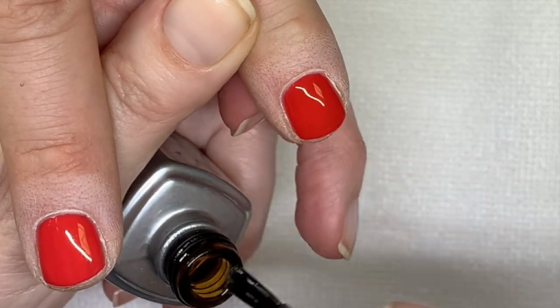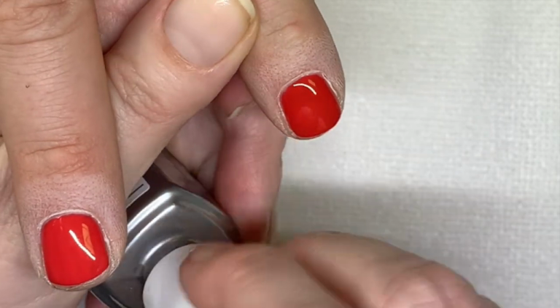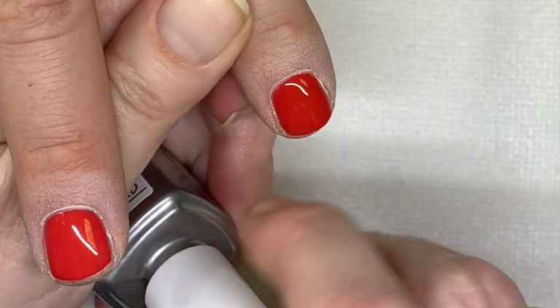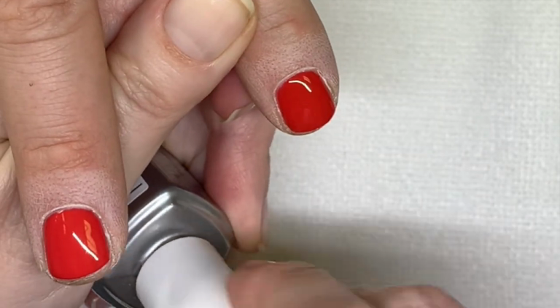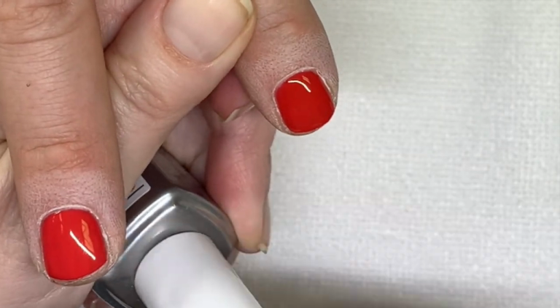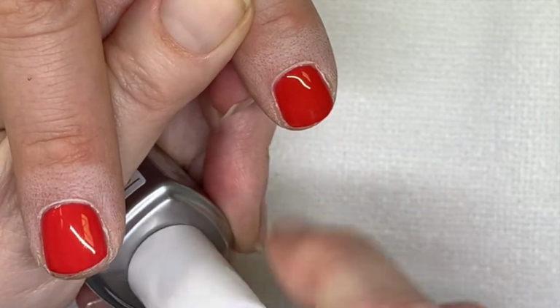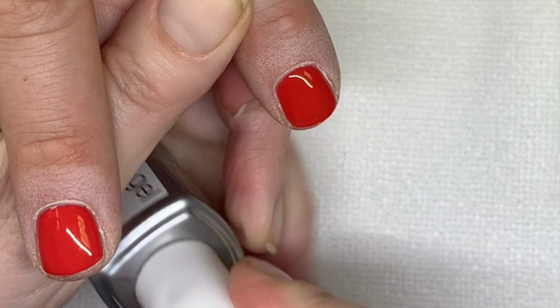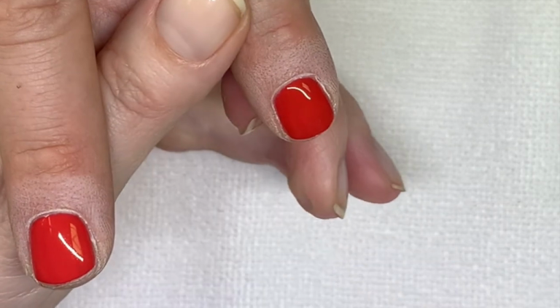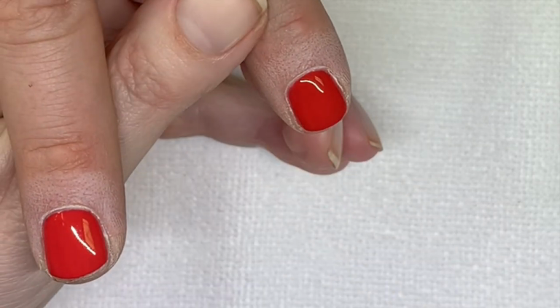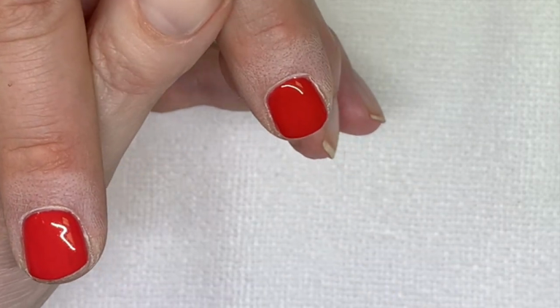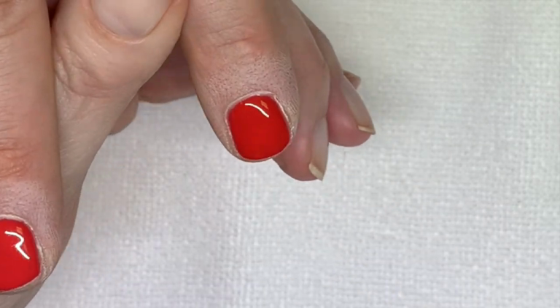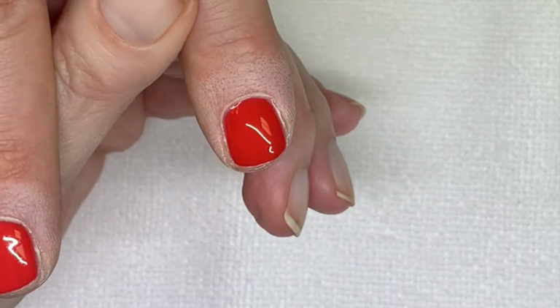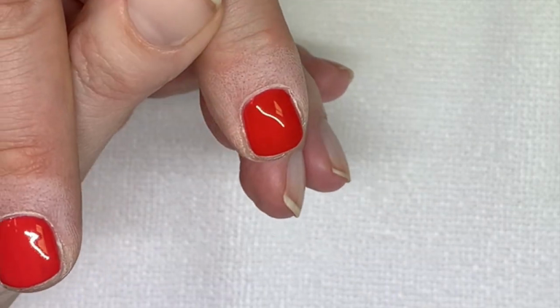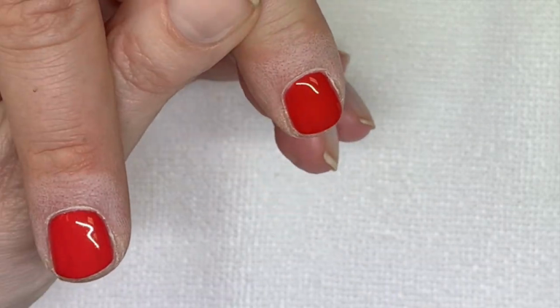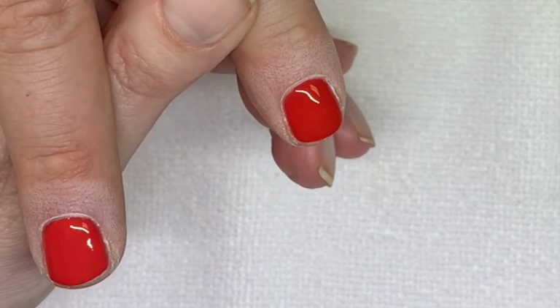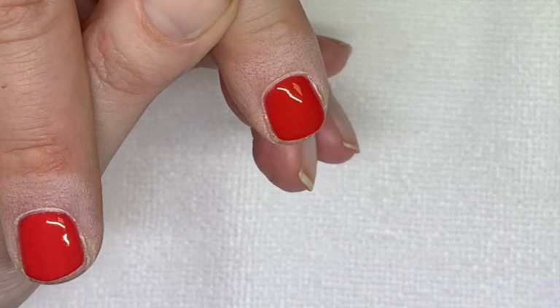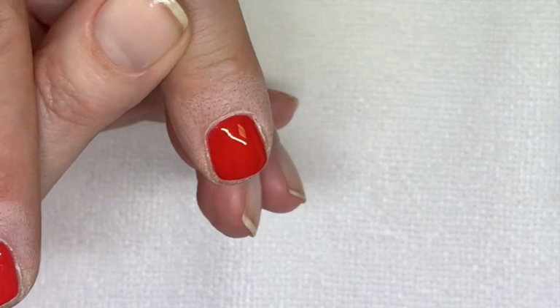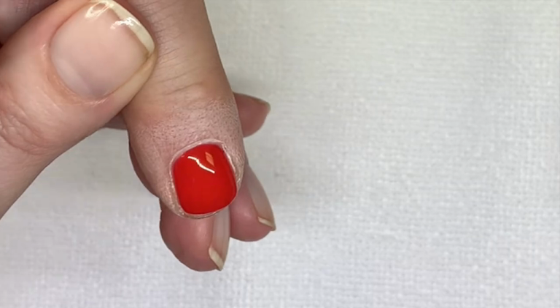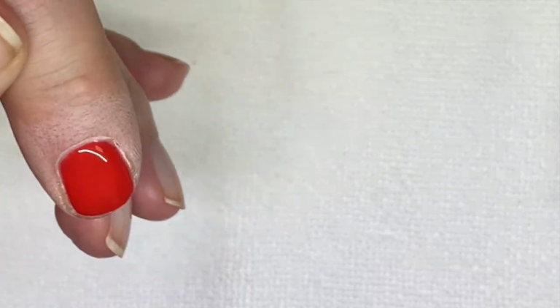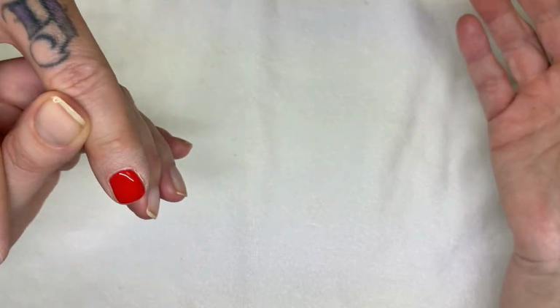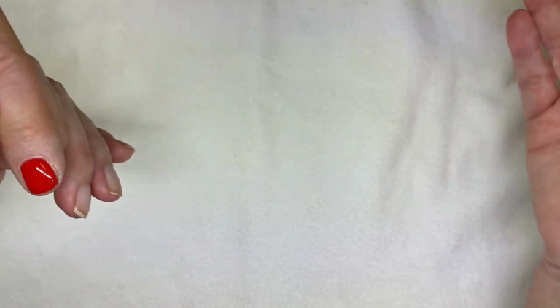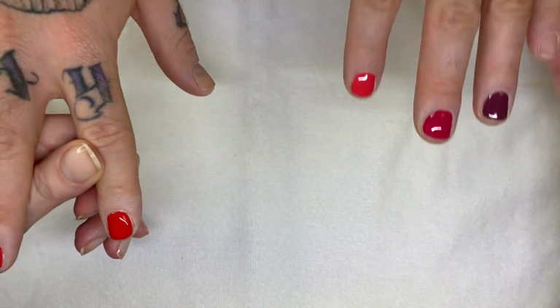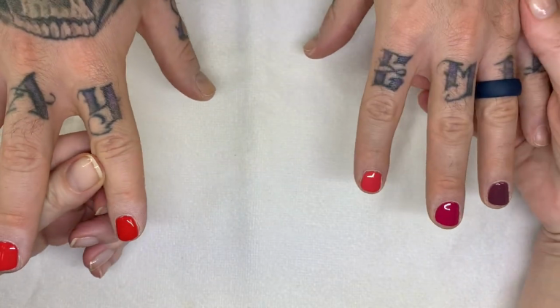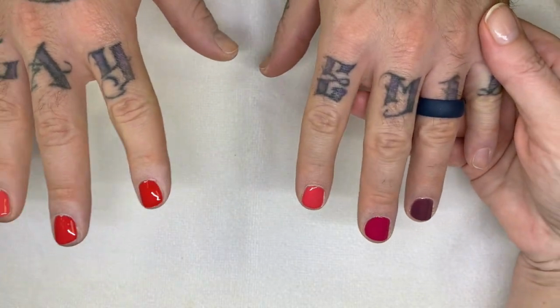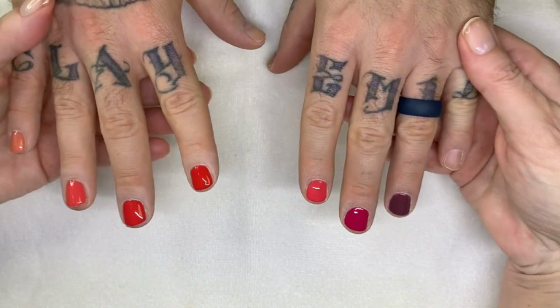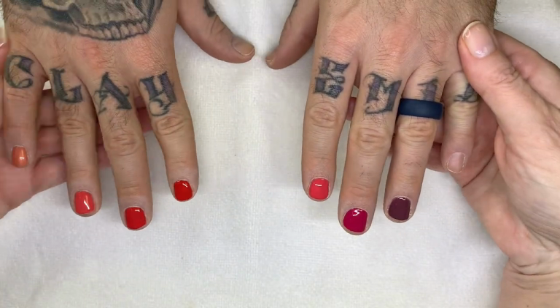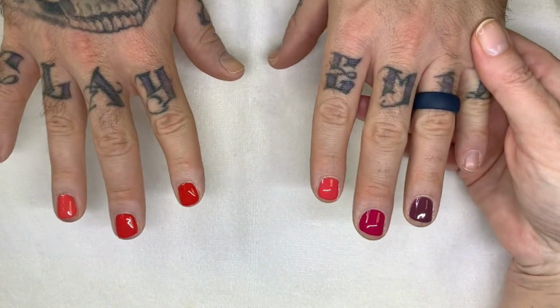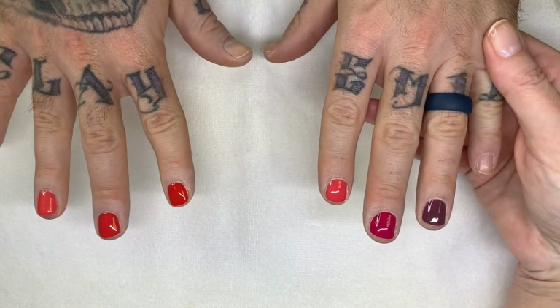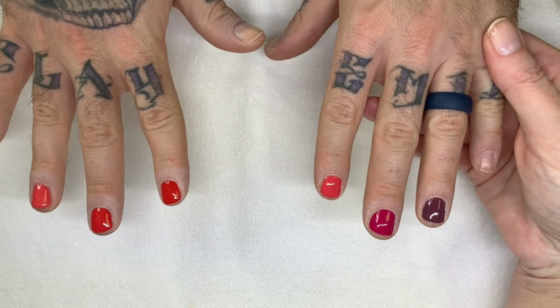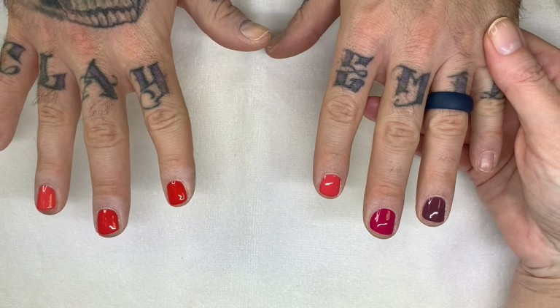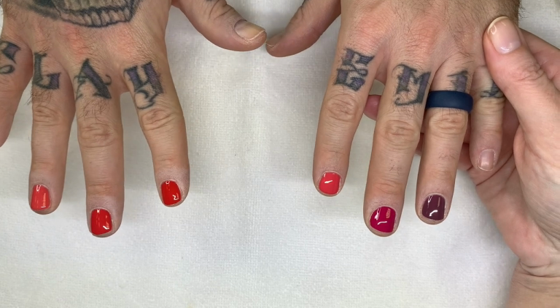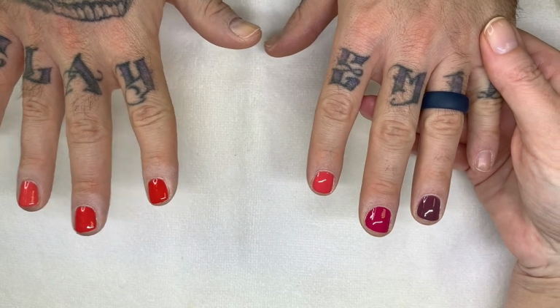Effortlessly. So this one goes in the light just for a couple of seconds — full cure.